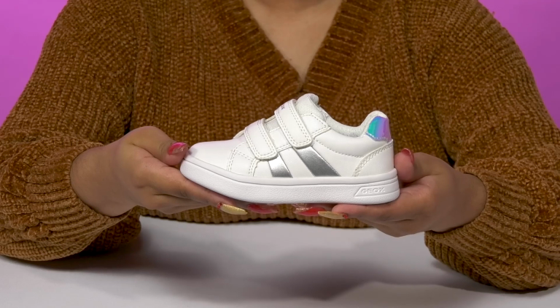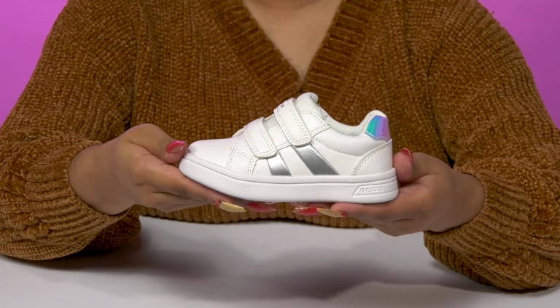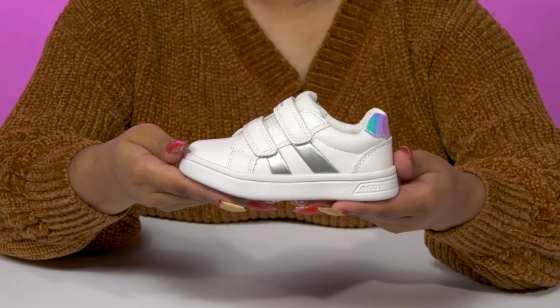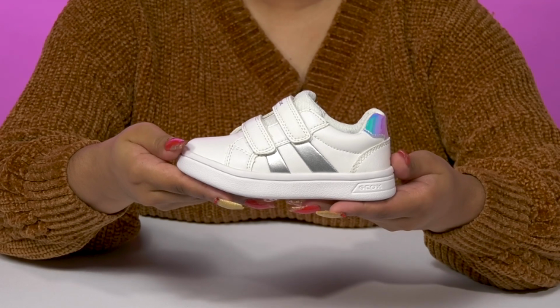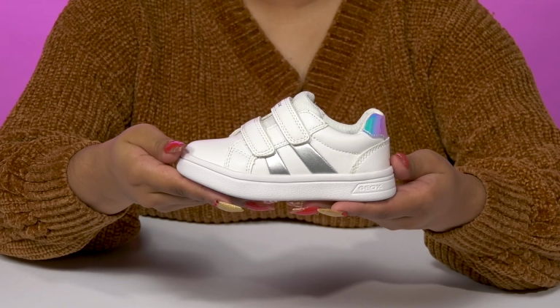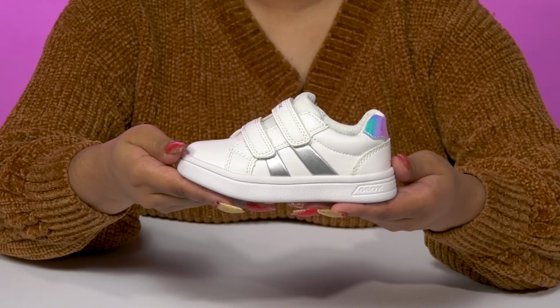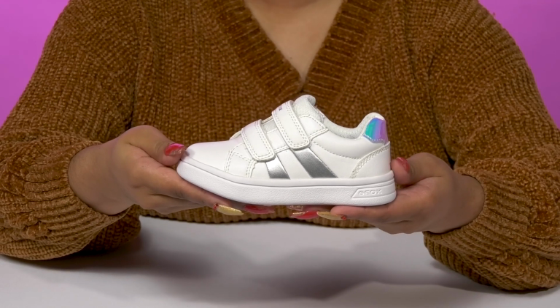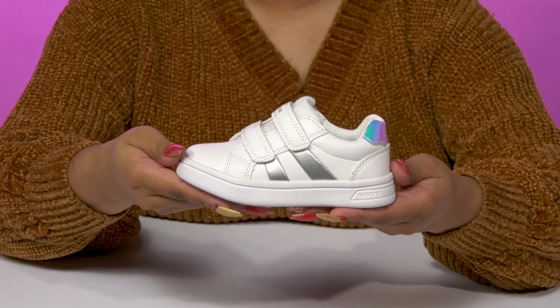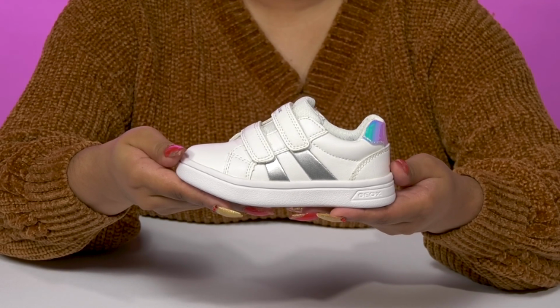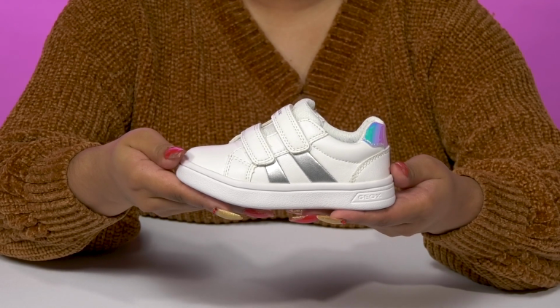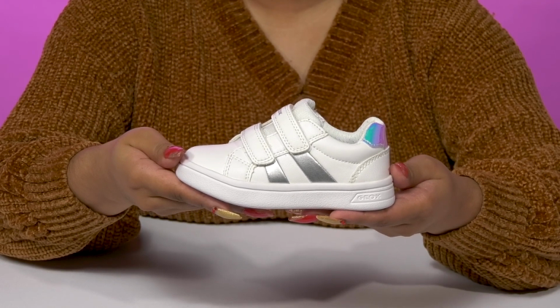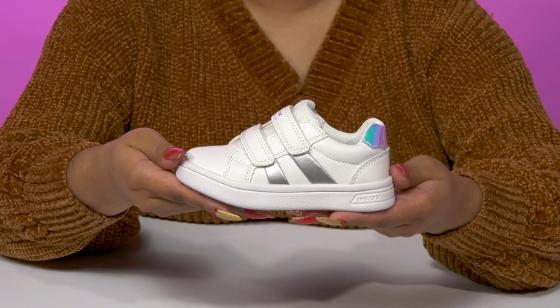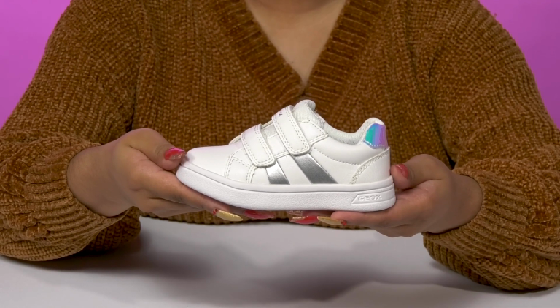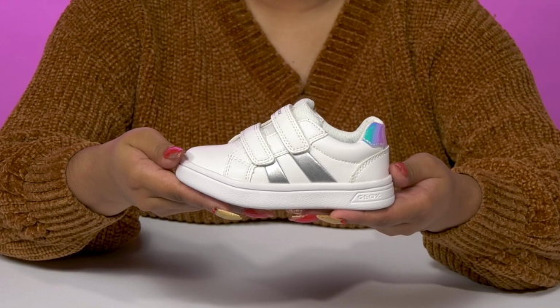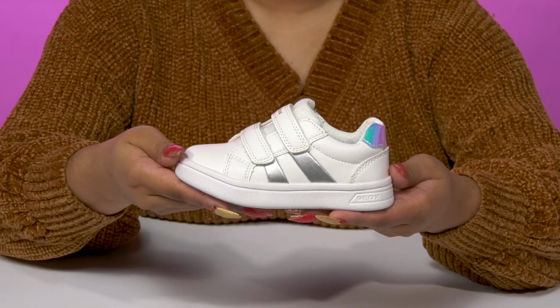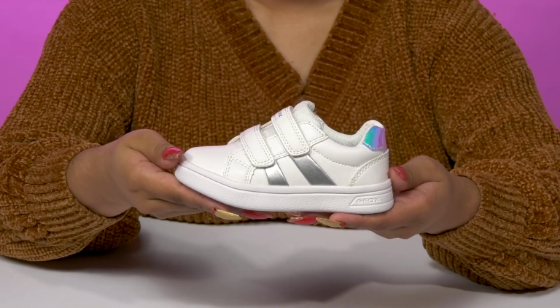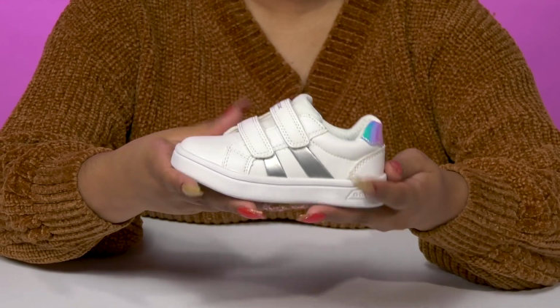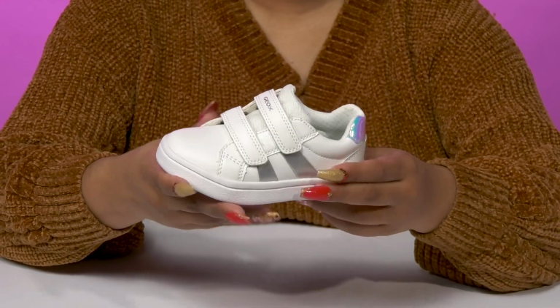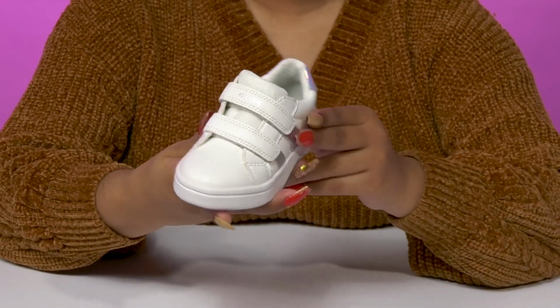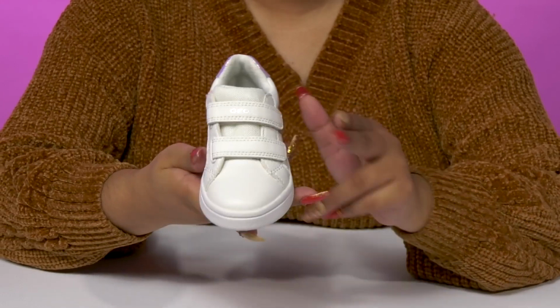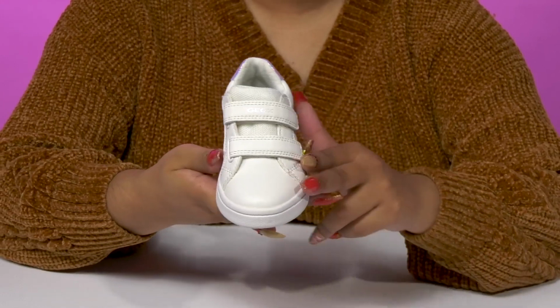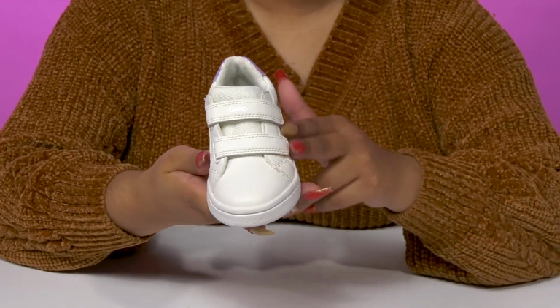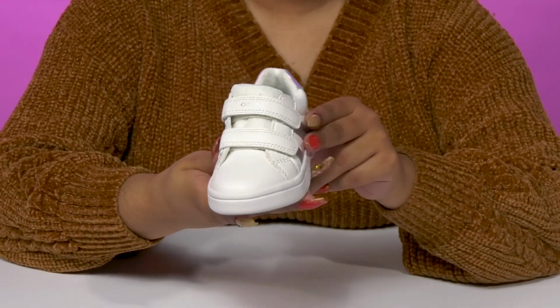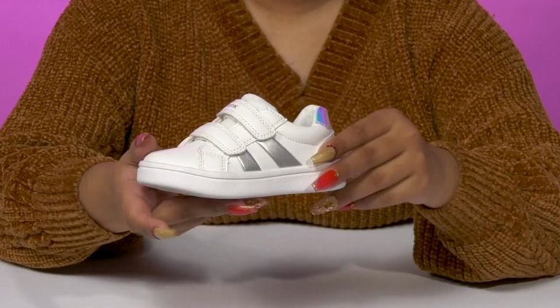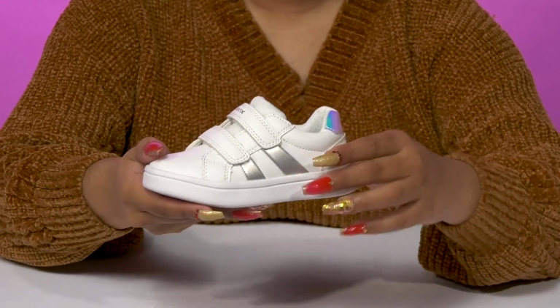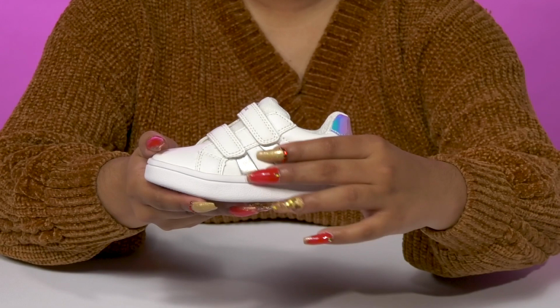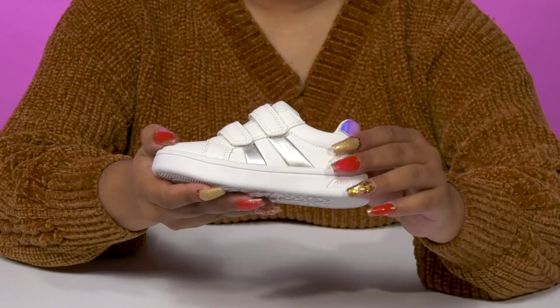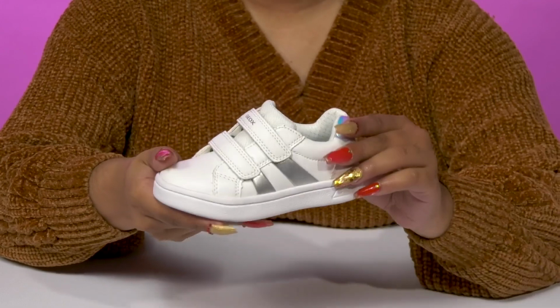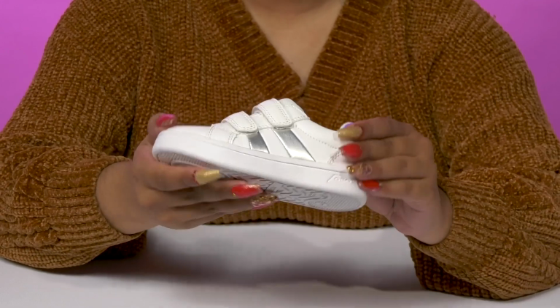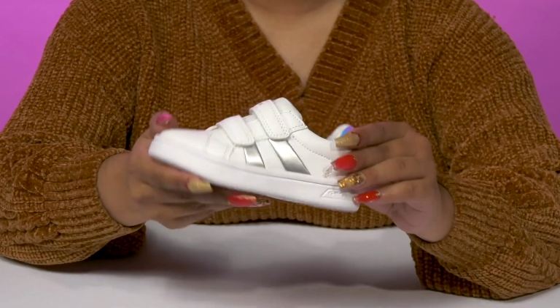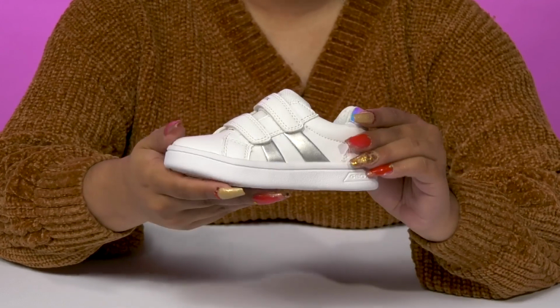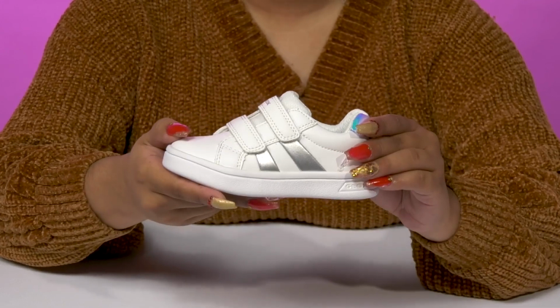Add an everyday versatile look to your child's wardrobe when they get these Athletic Shoes by G-OX. This synthetic upper gives them a nice leather-like appearance while having some metallic details that offer shimmer and shine.